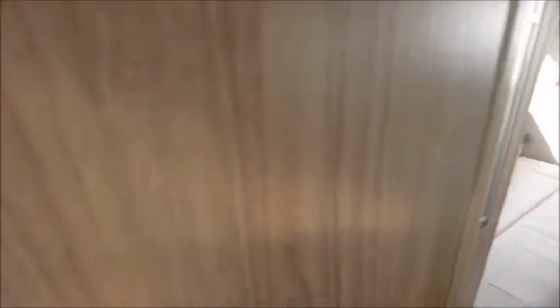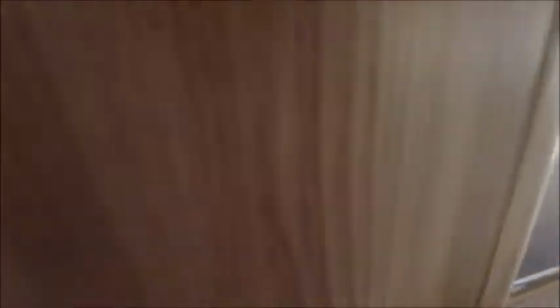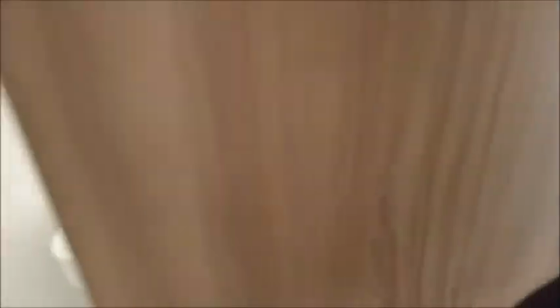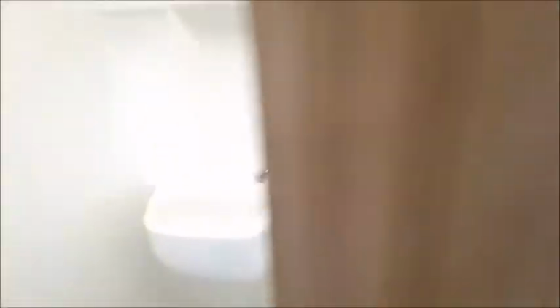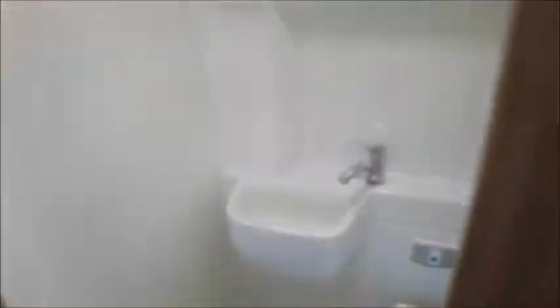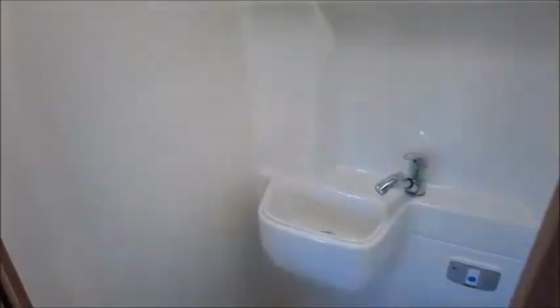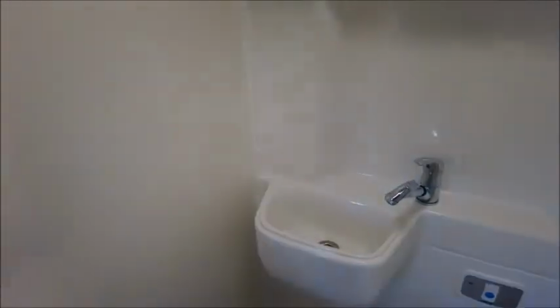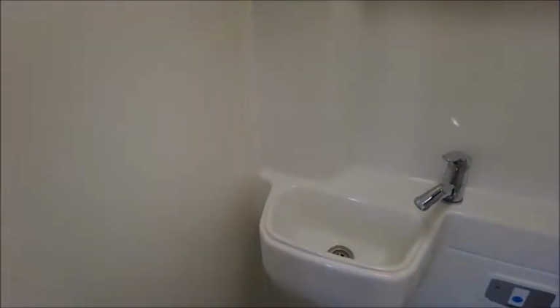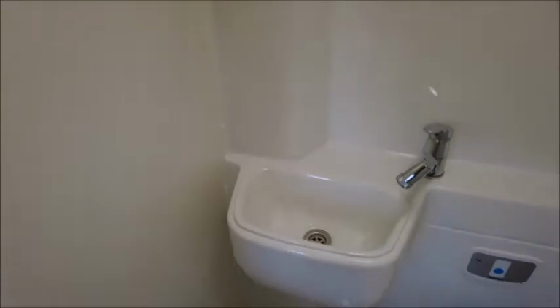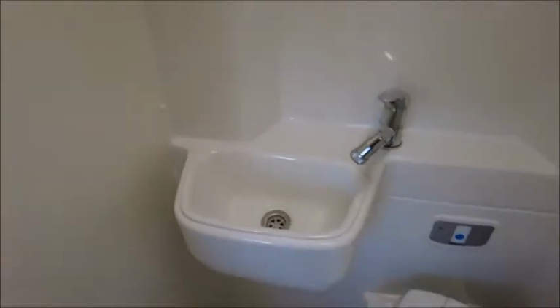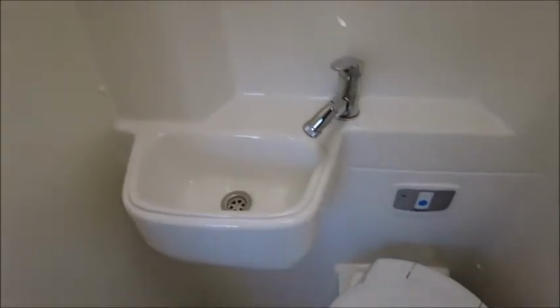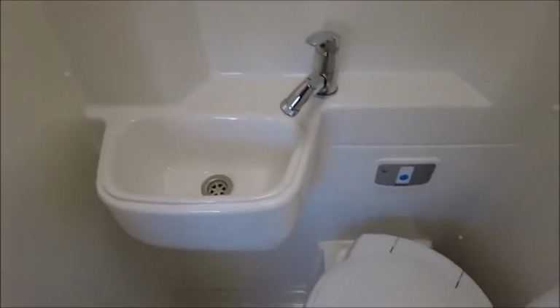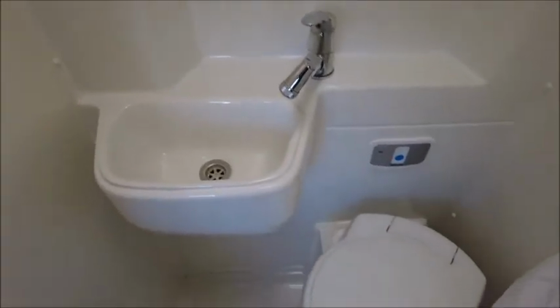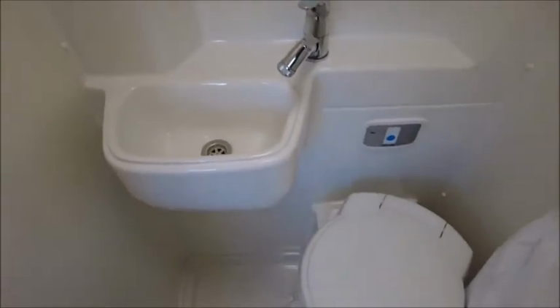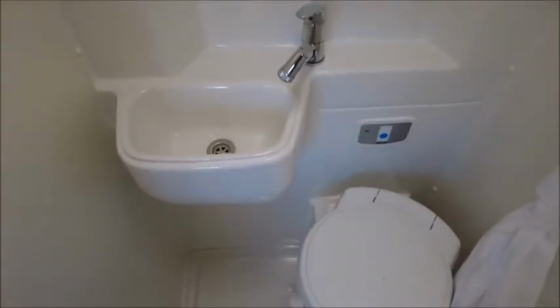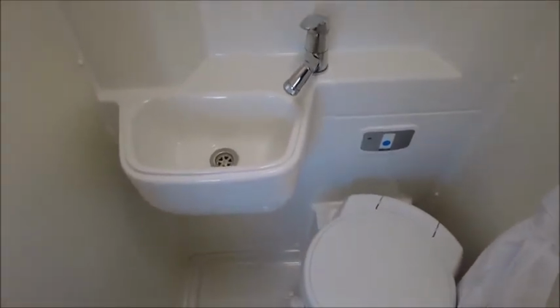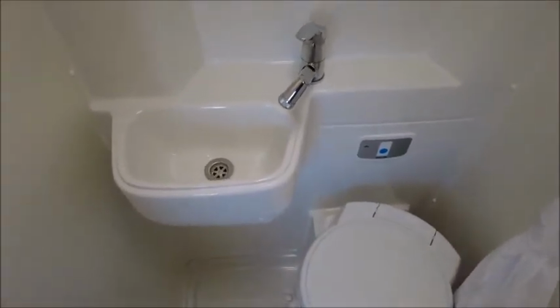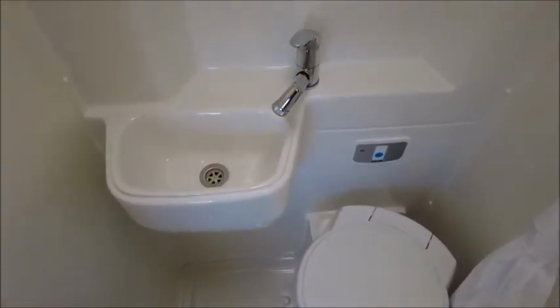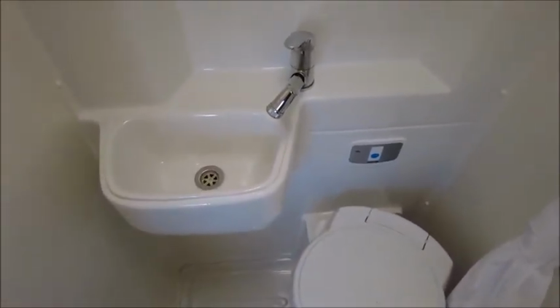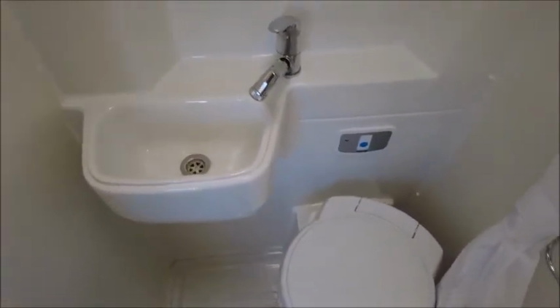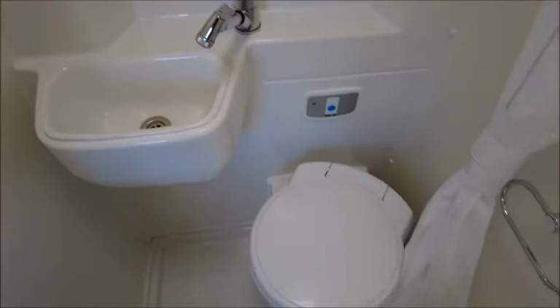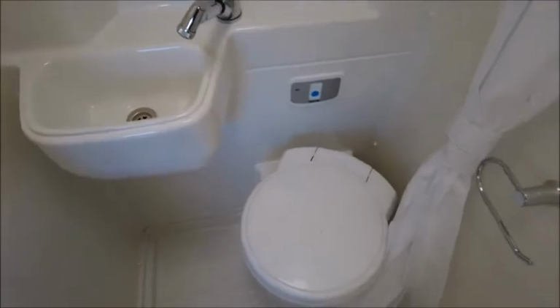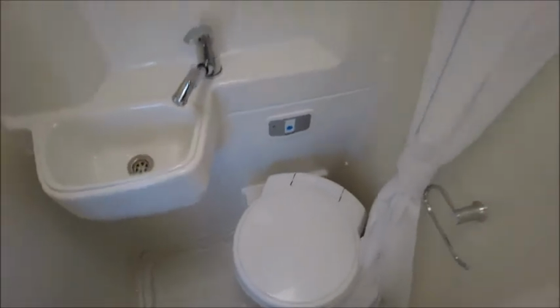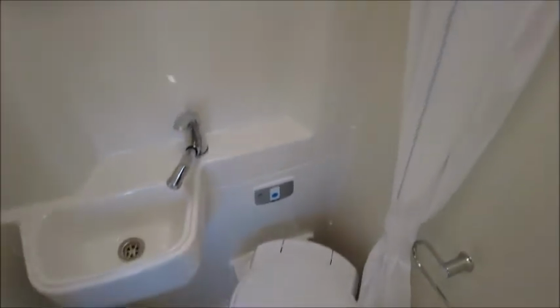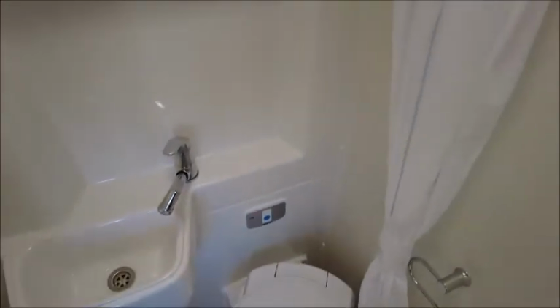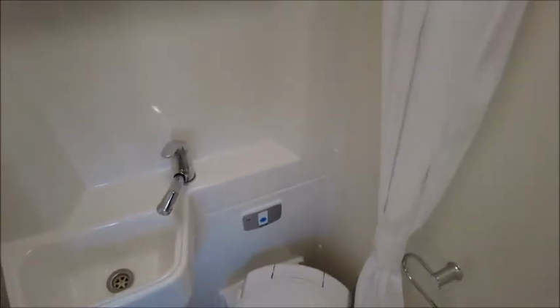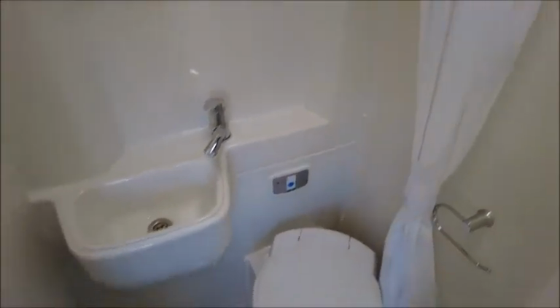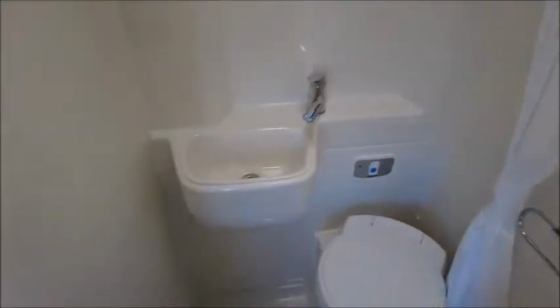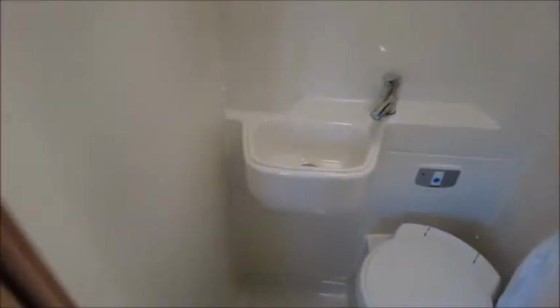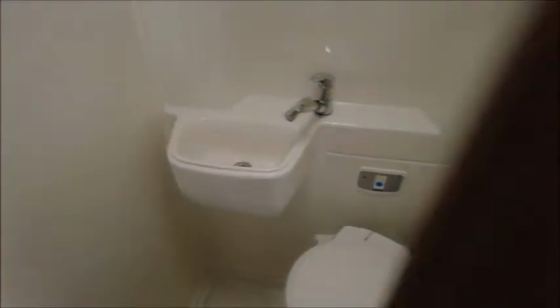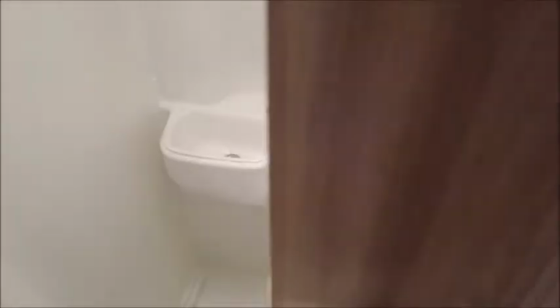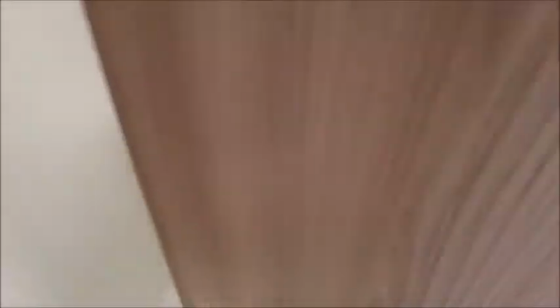From this door we've got an integrated washroom. It's very compact this one, with our wash basin, toilet and shower all in there. There's also a mirror on the door.